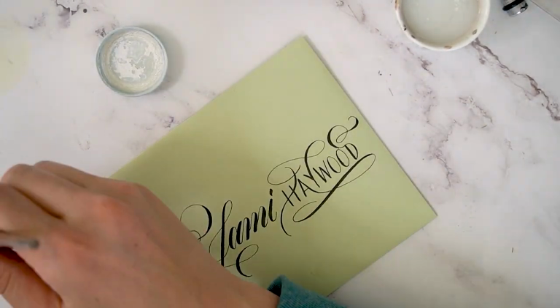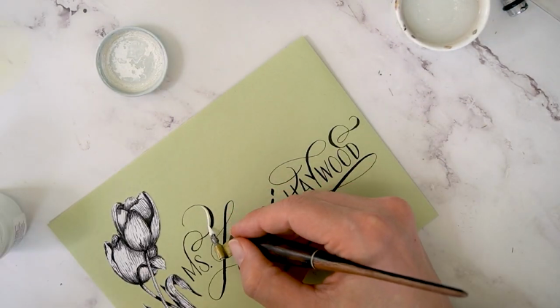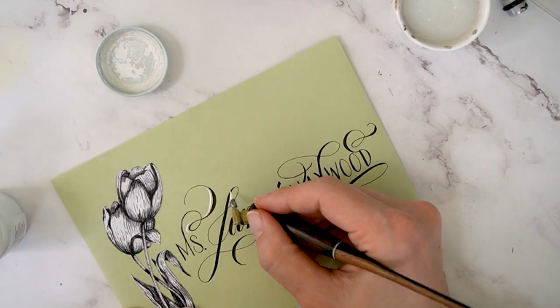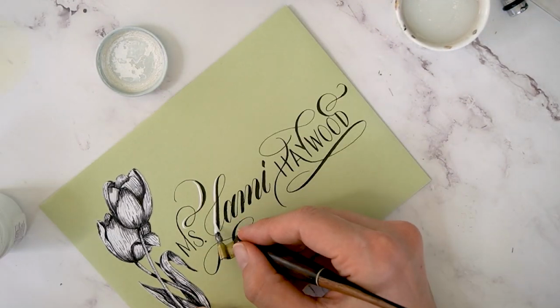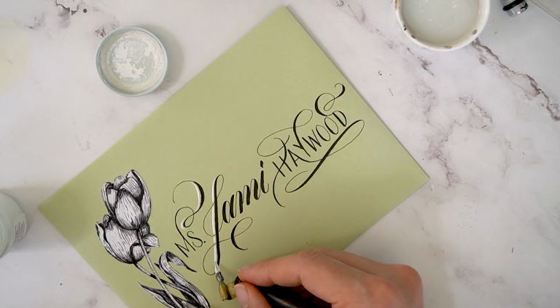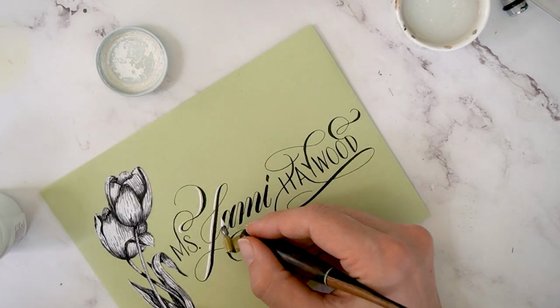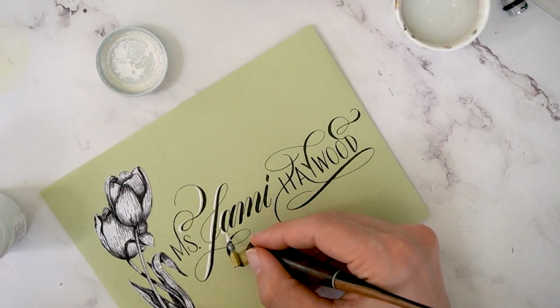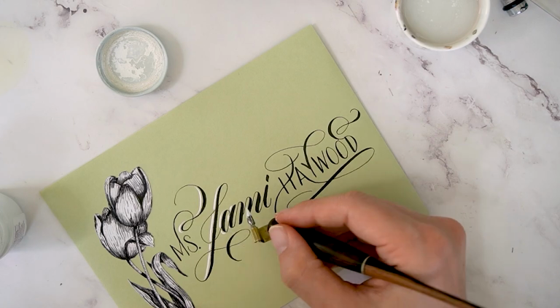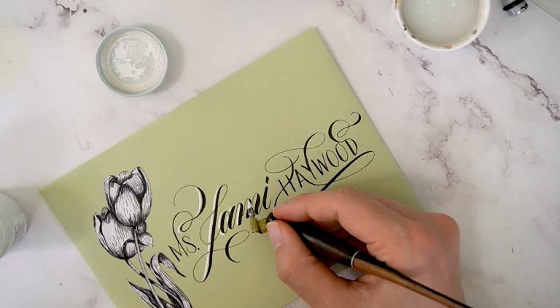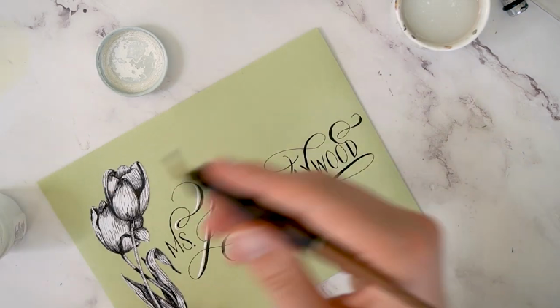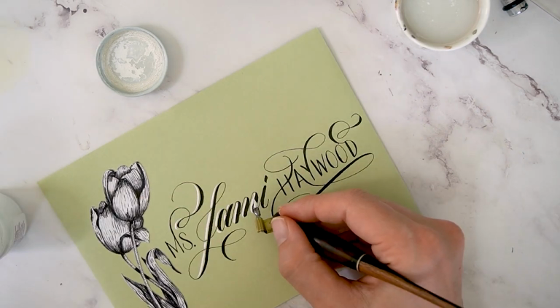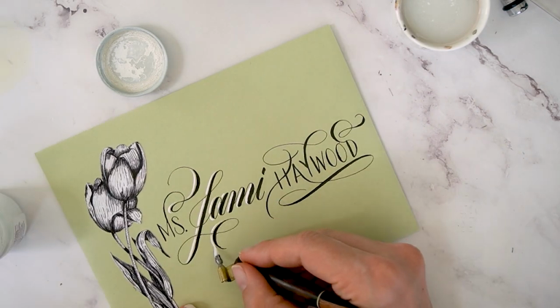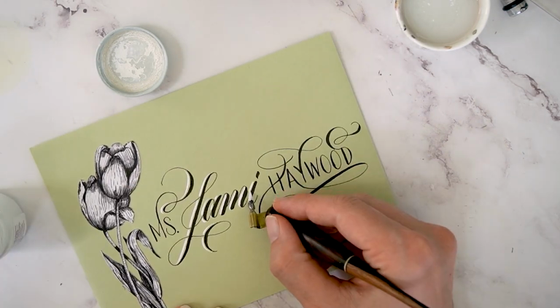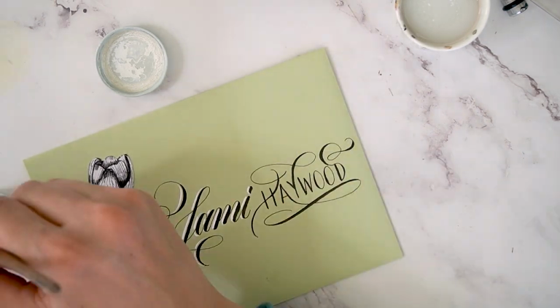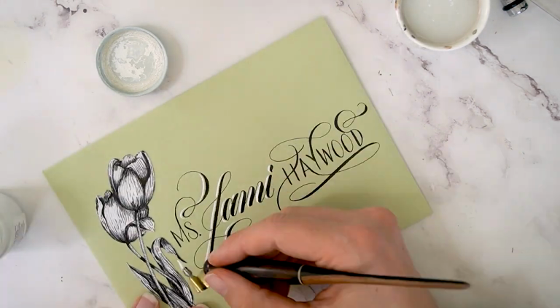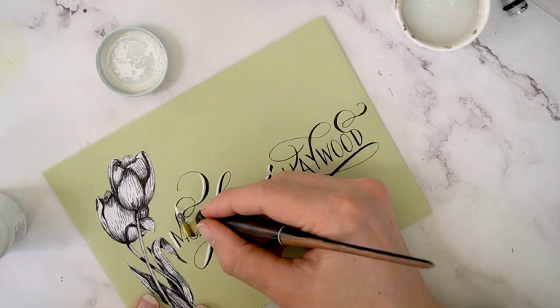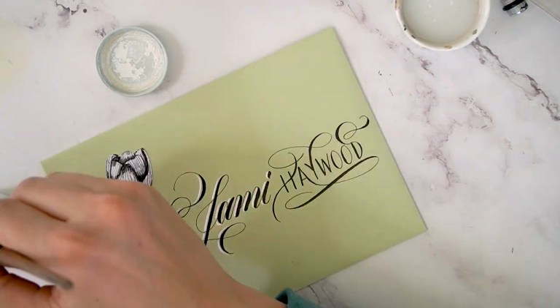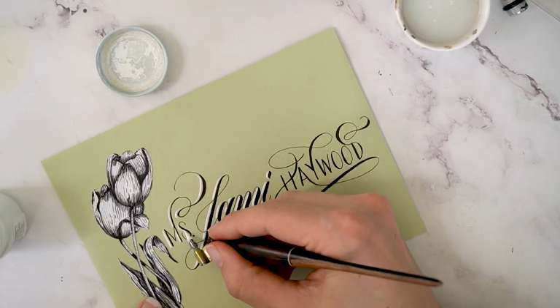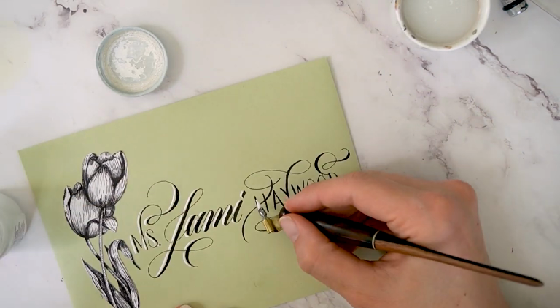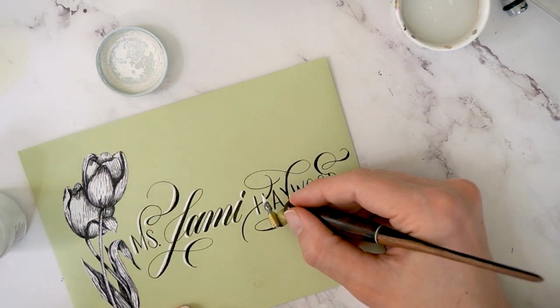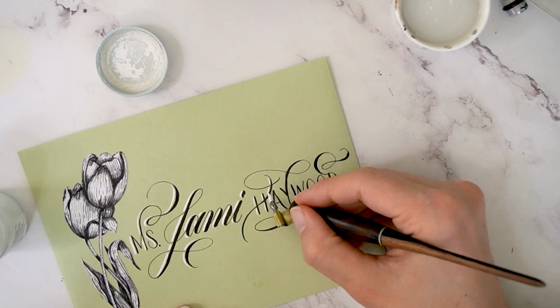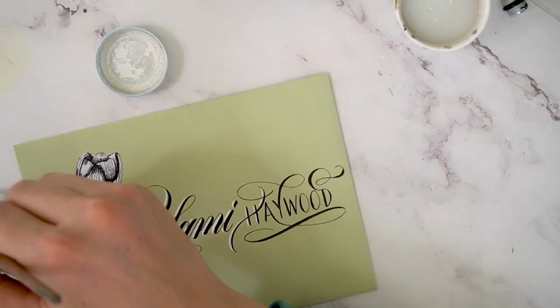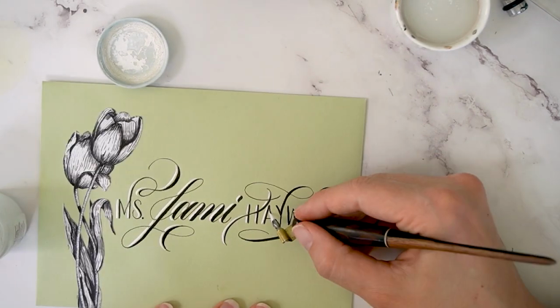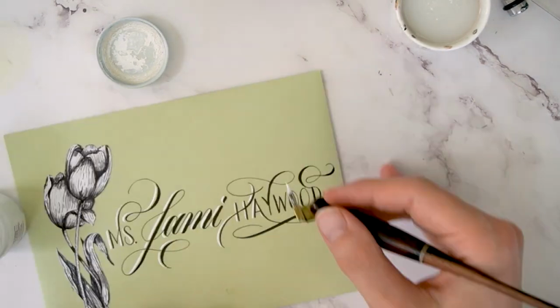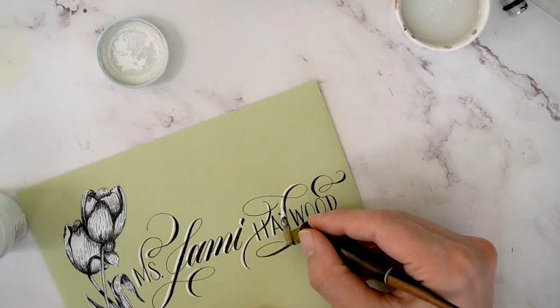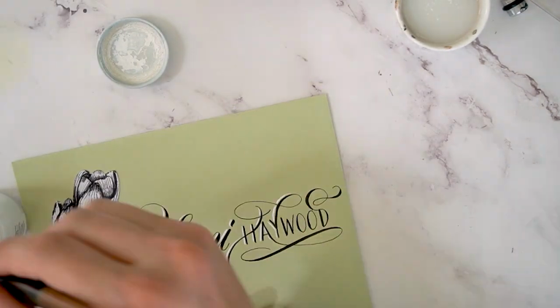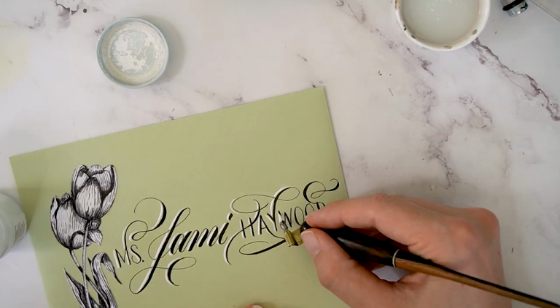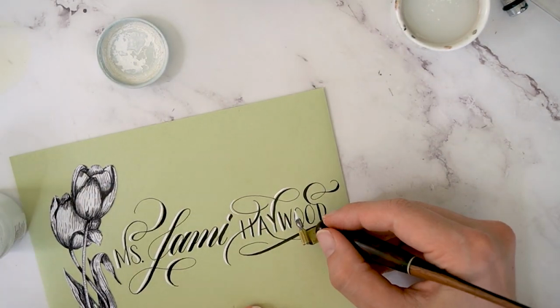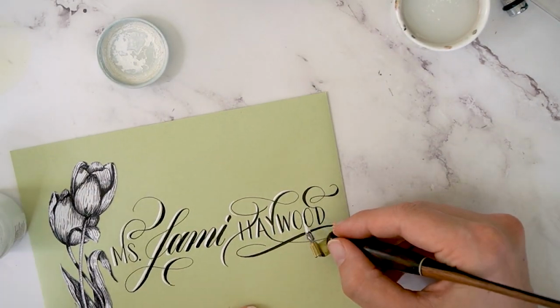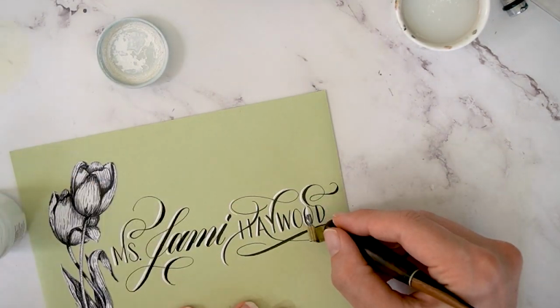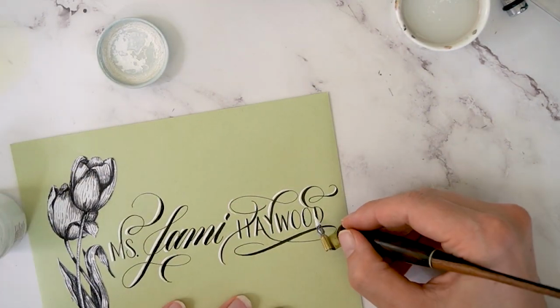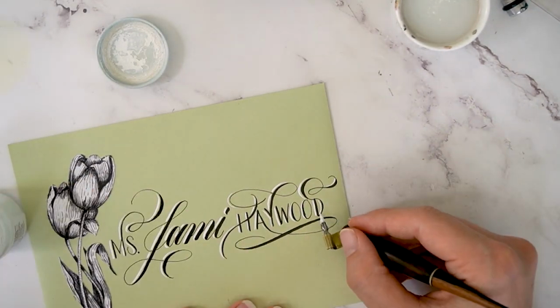And then I'm using white ink to add a bit of dimension to the lettering here. I'm focusing on the left part of the strokes.